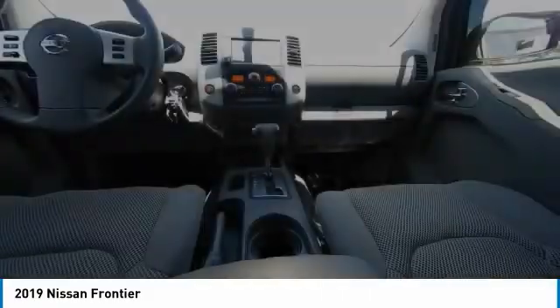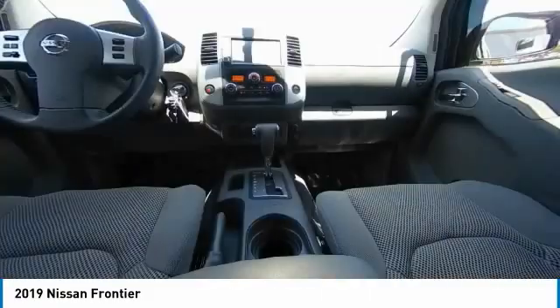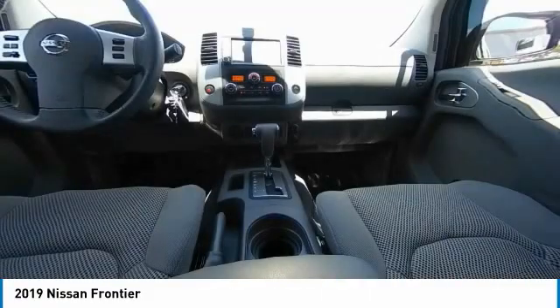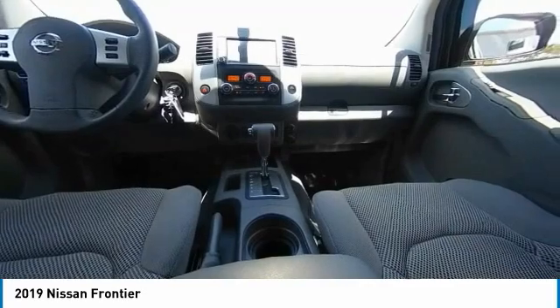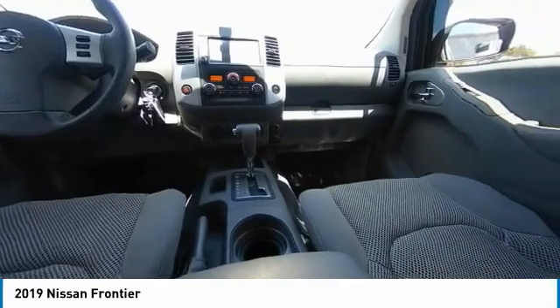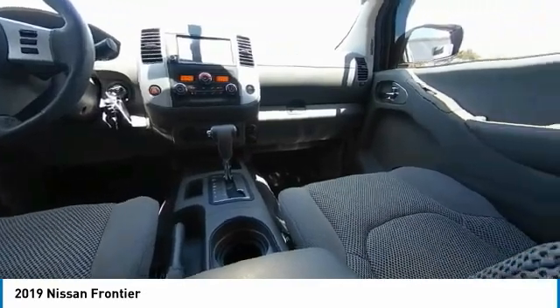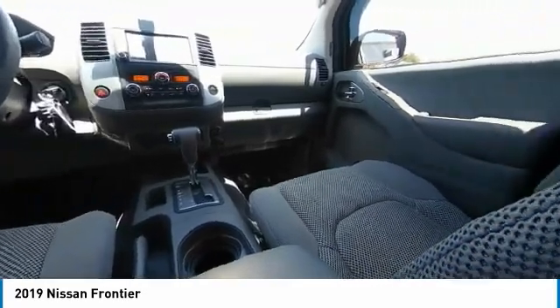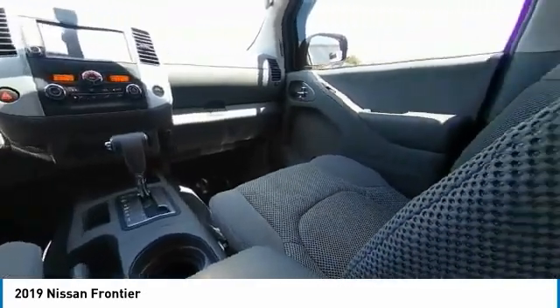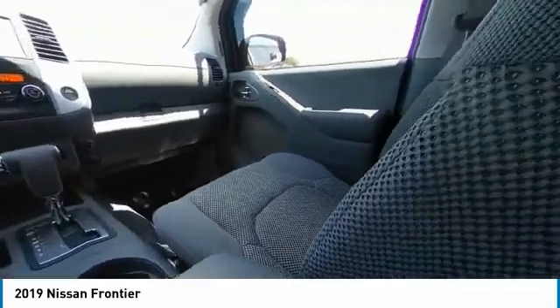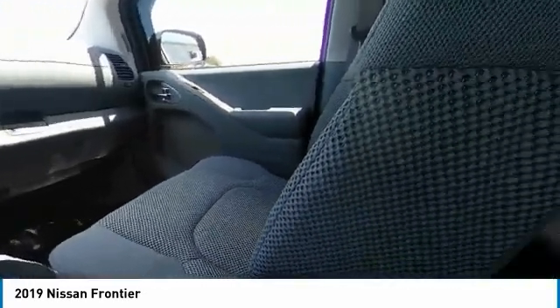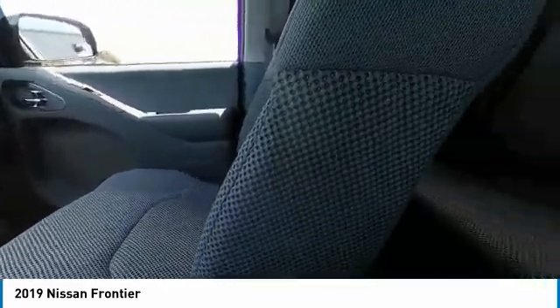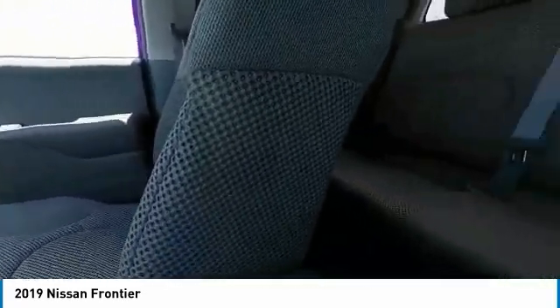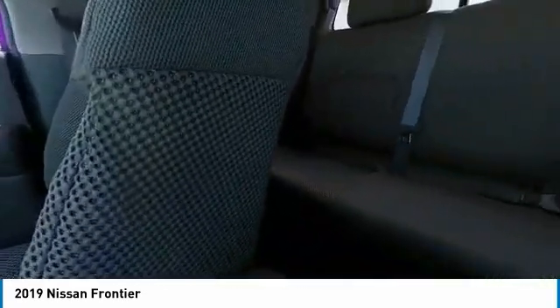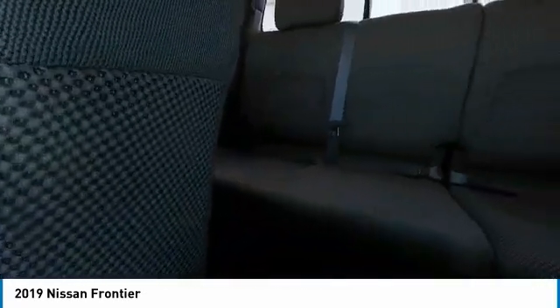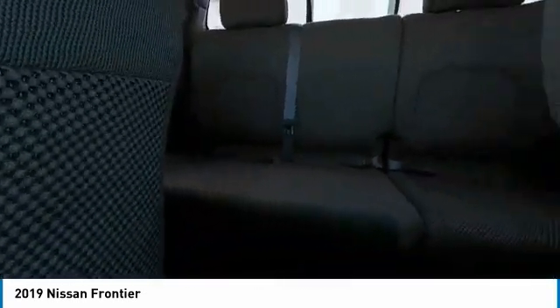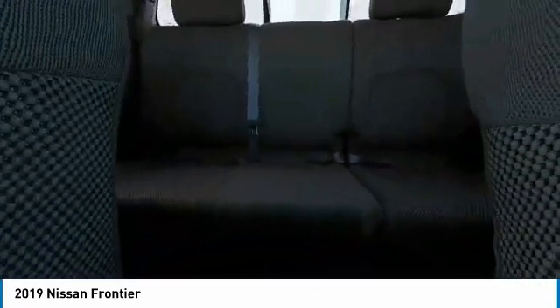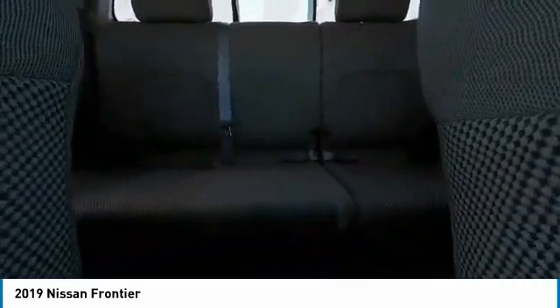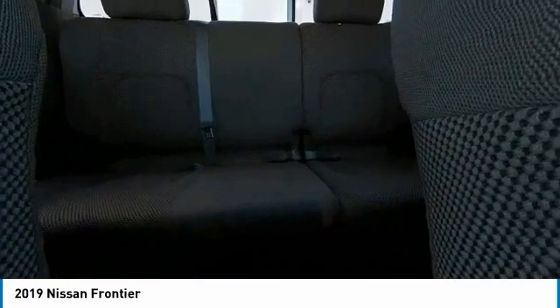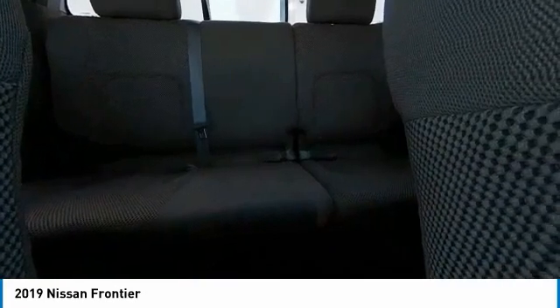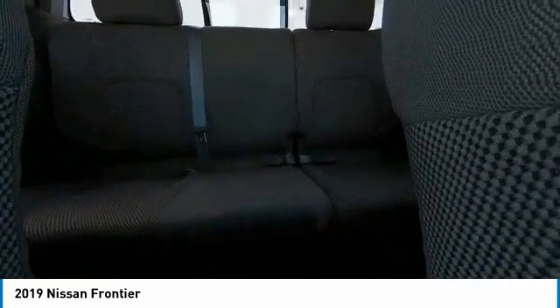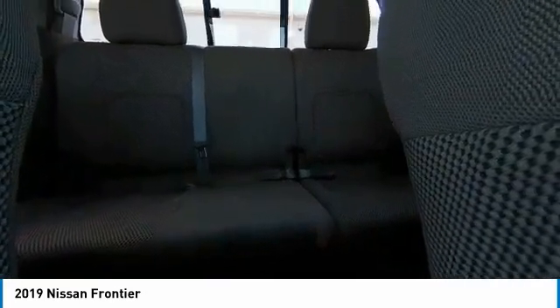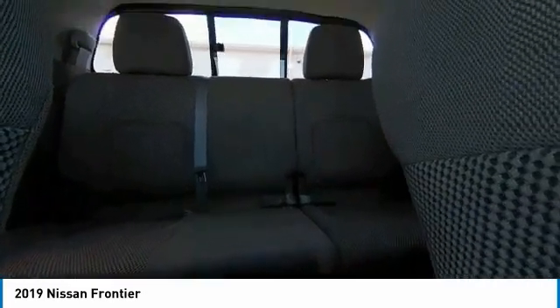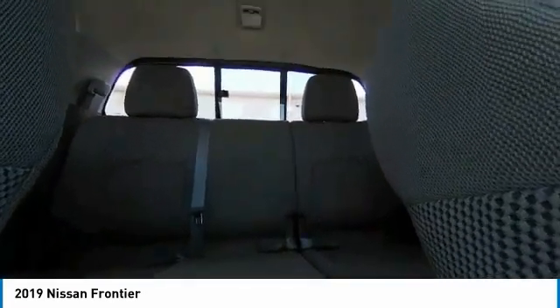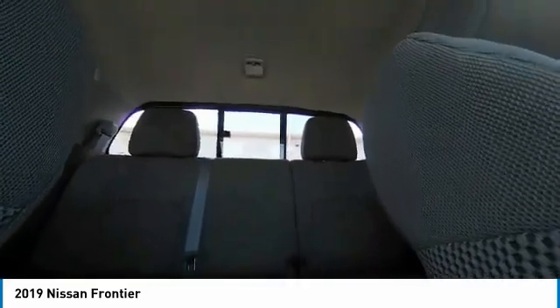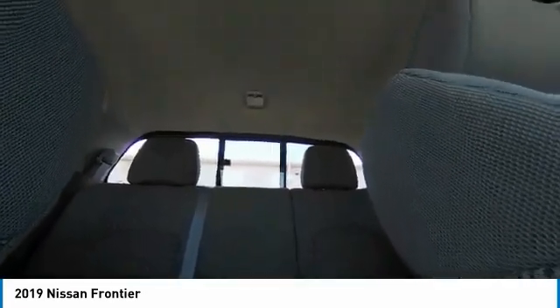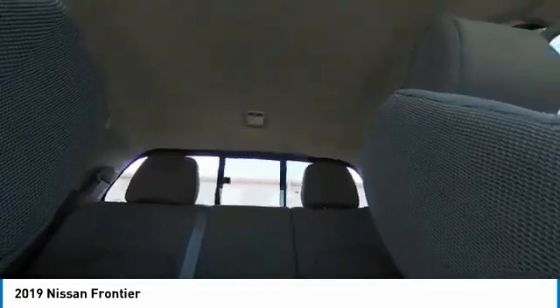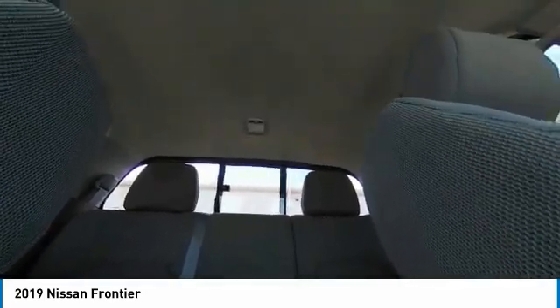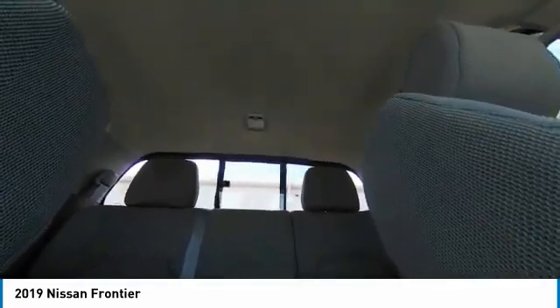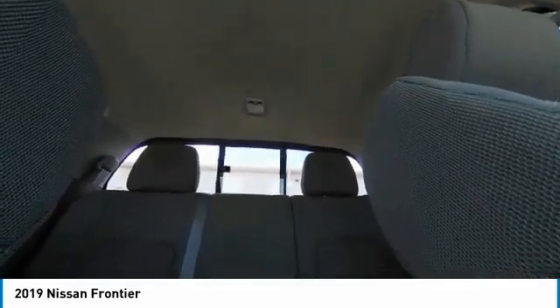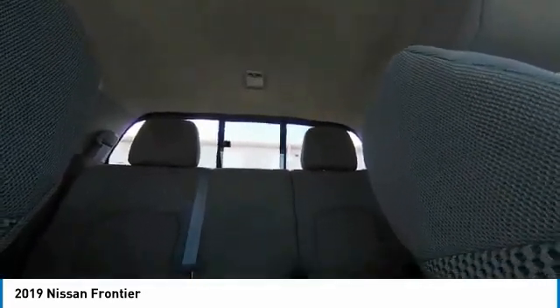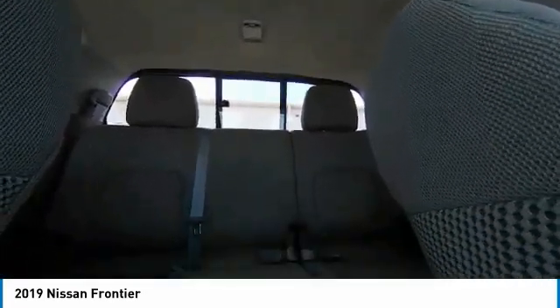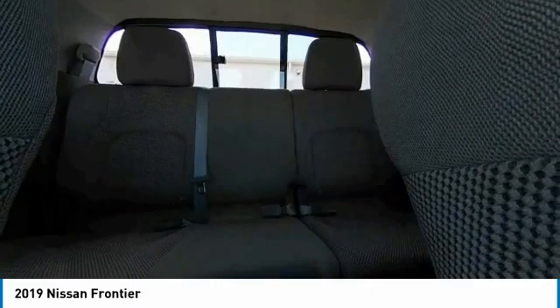This vehicle has less than 15,000 miles. Here are some of this vehicle's great options: back-up camera, anti-lock braking system, traction control, stability control, and keyless entry.